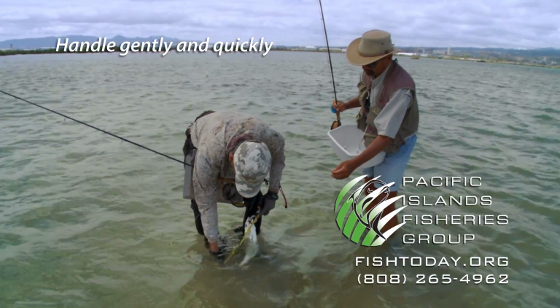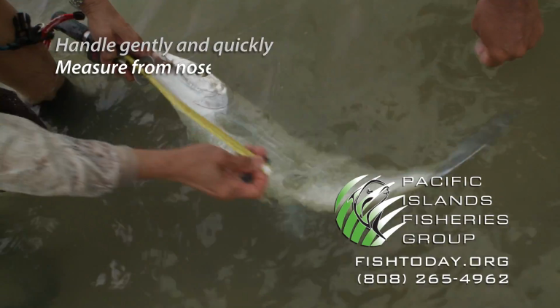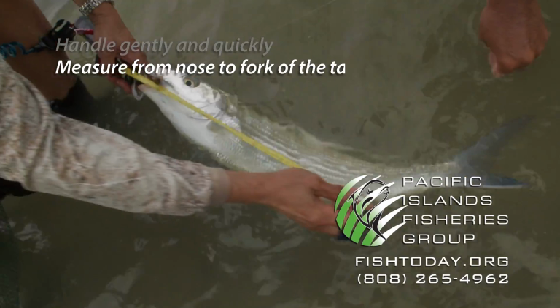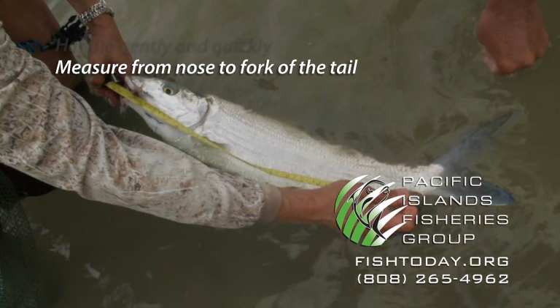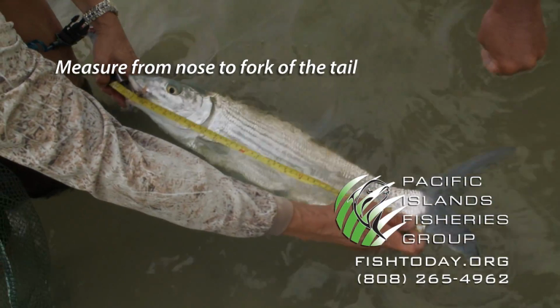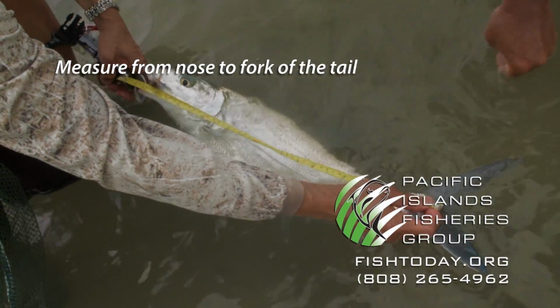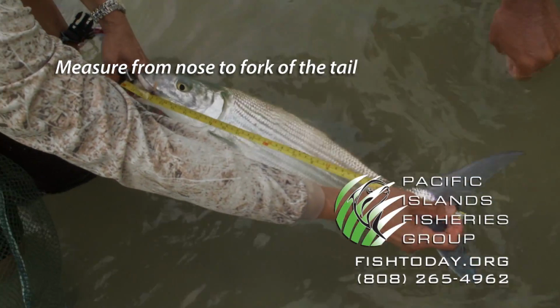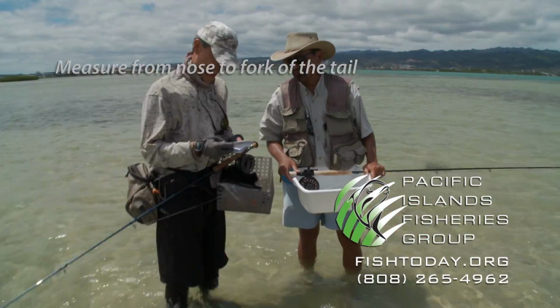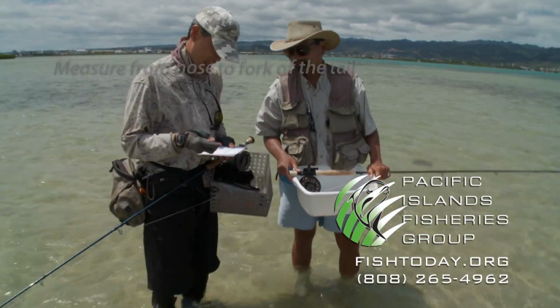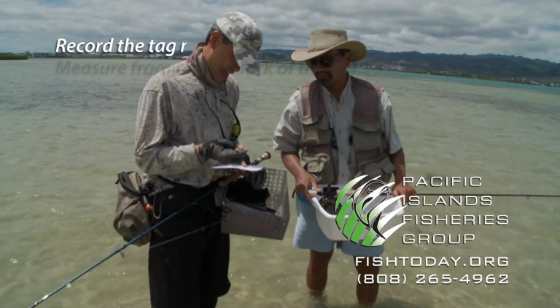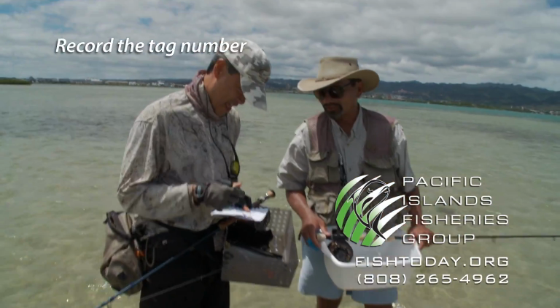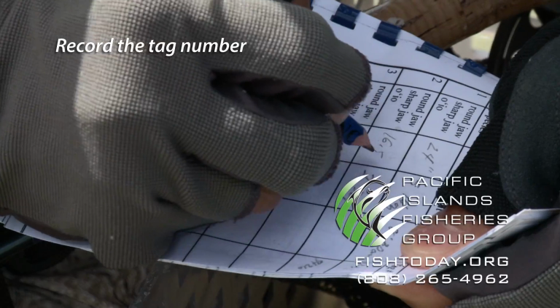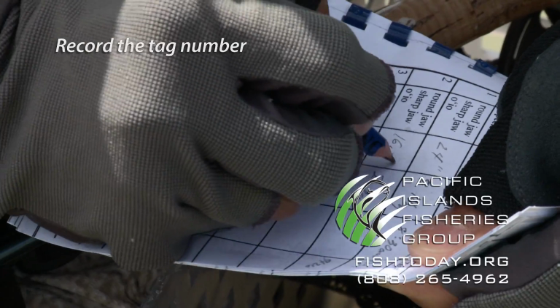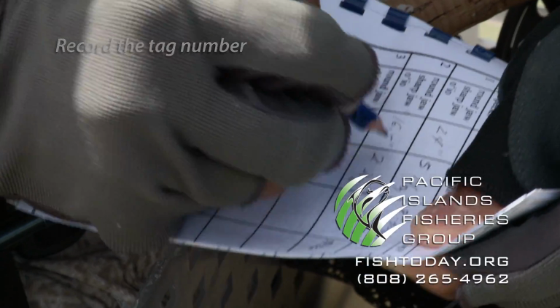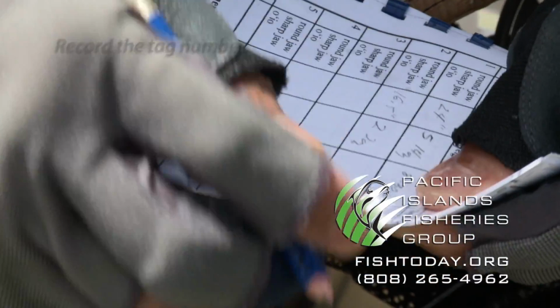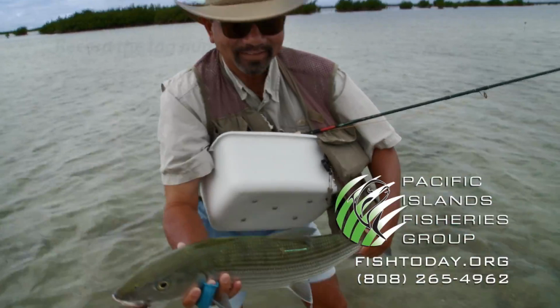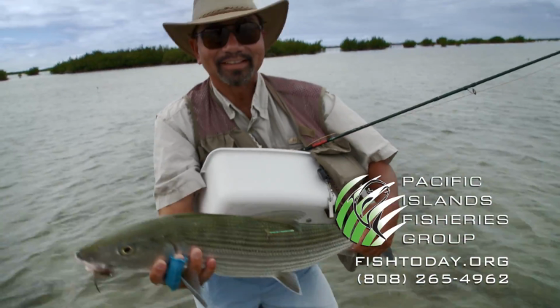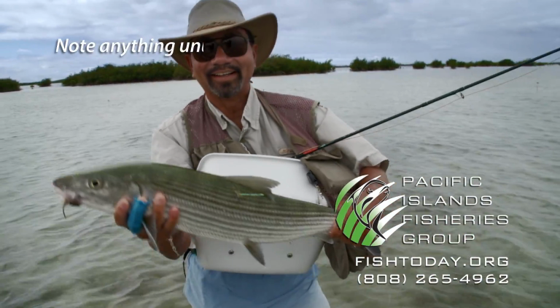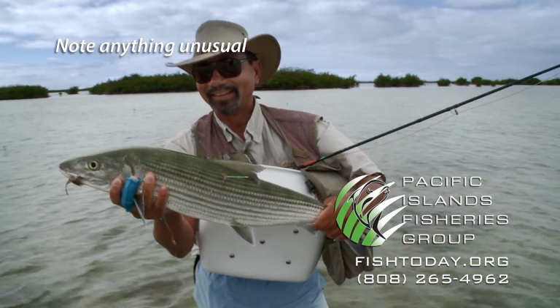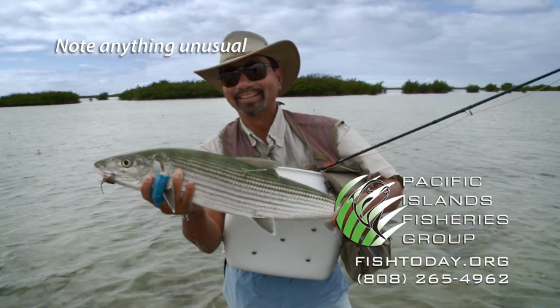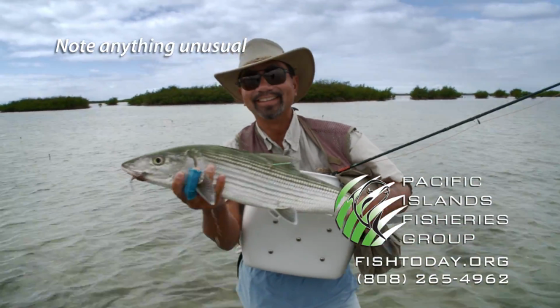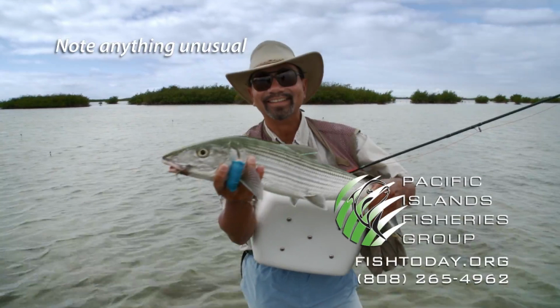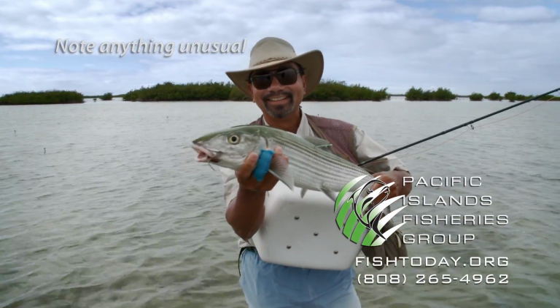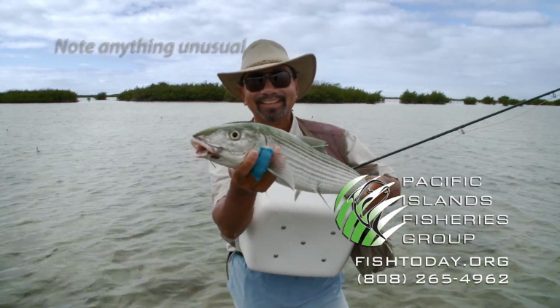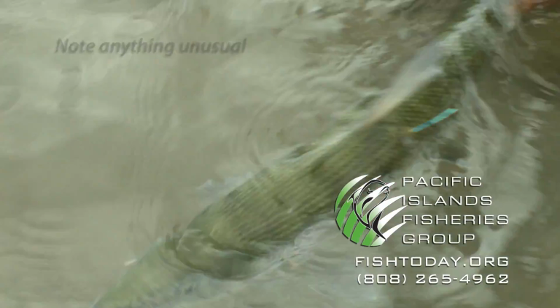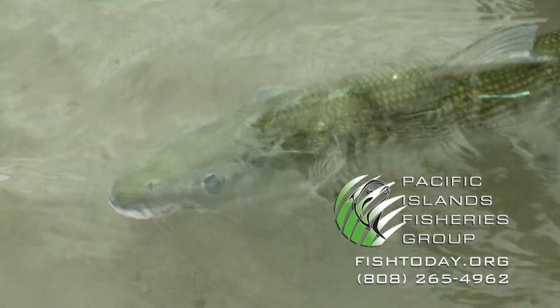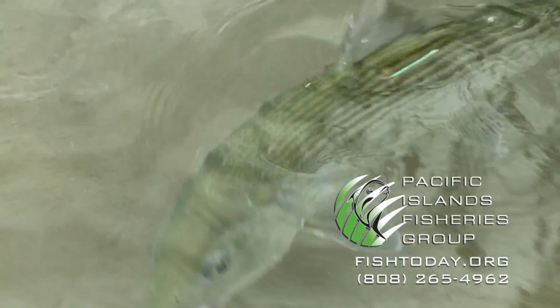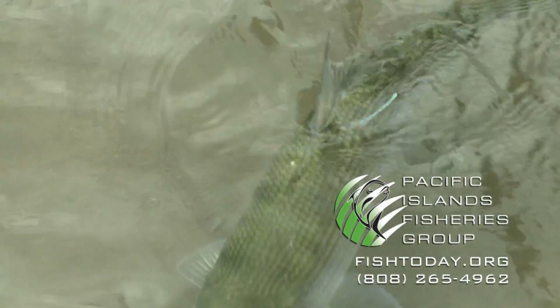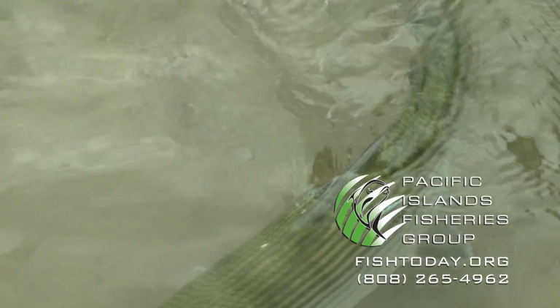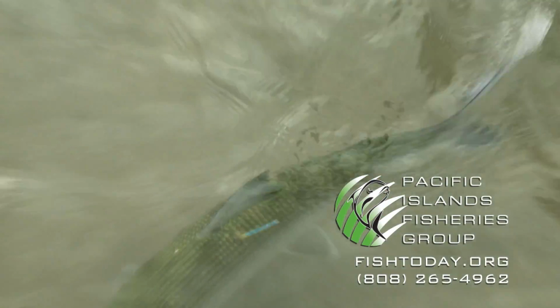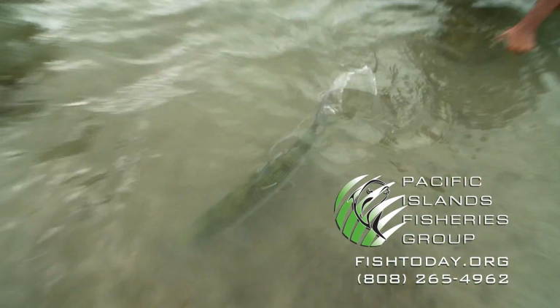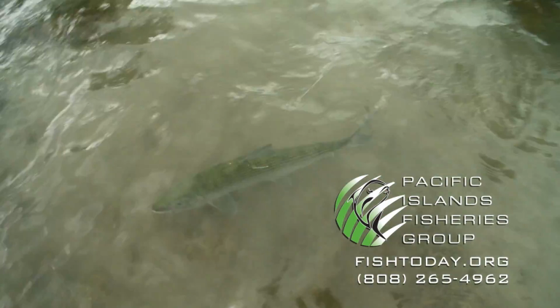Get its length from nose to the fork of its tail, record the tag number, and note anything unusual such as scars or deformities. Then release it to fight another day.